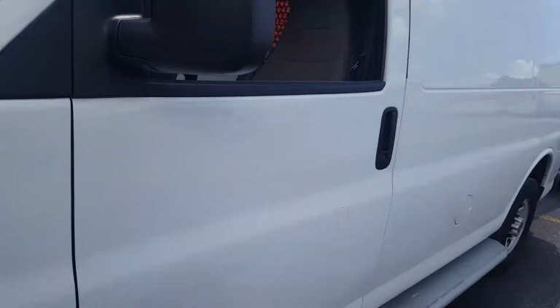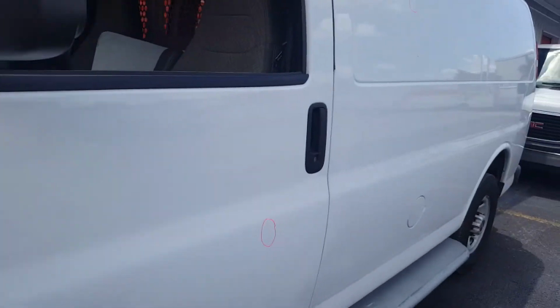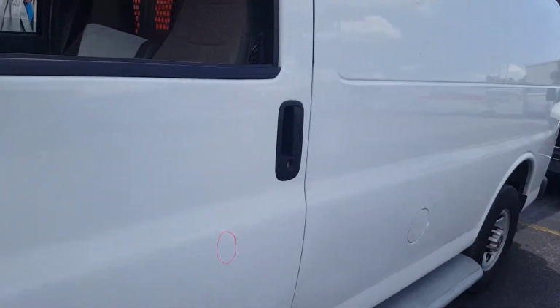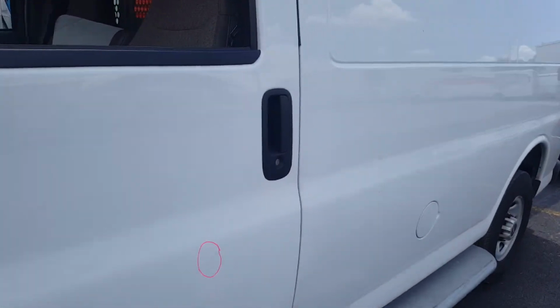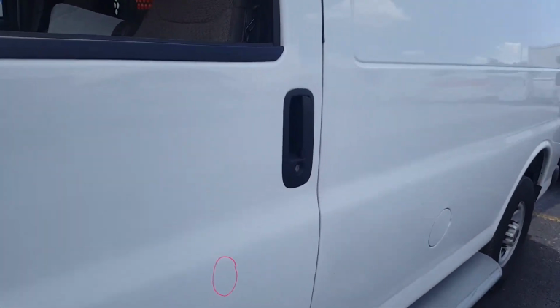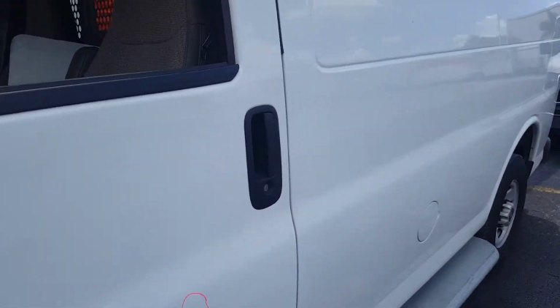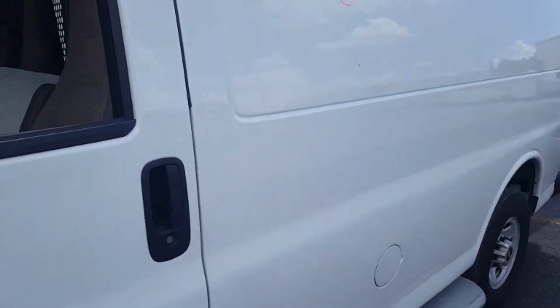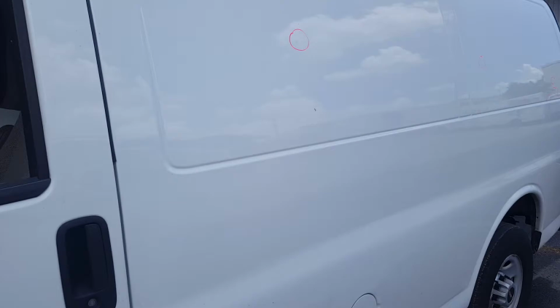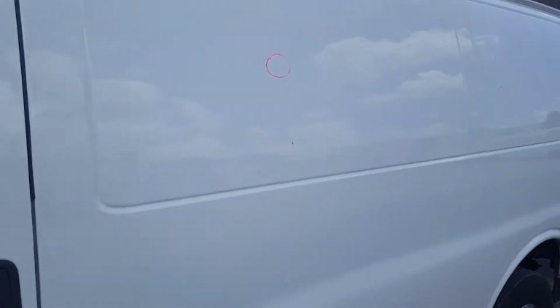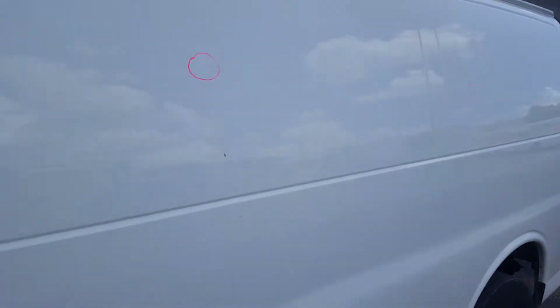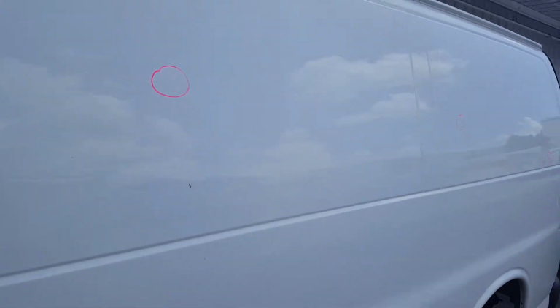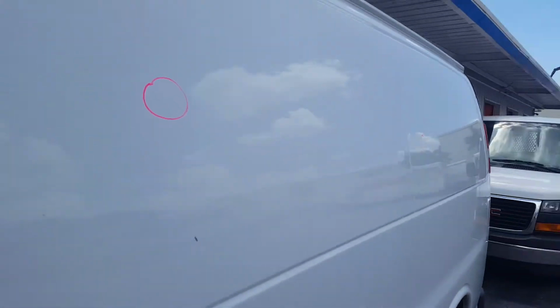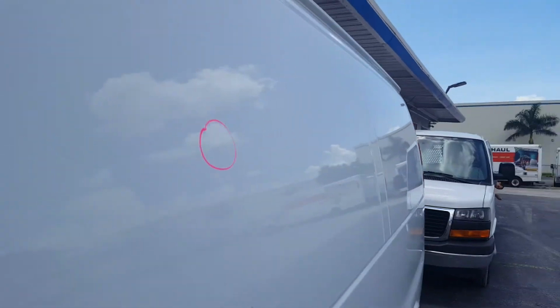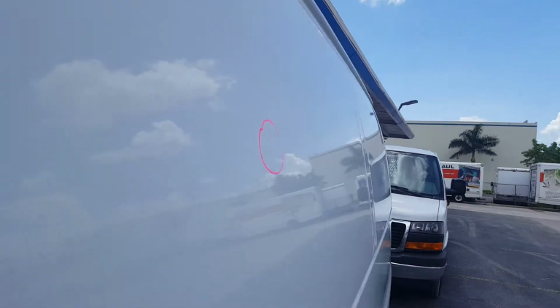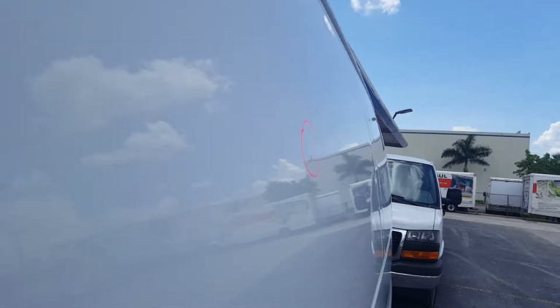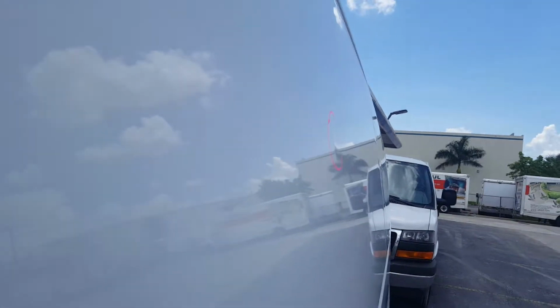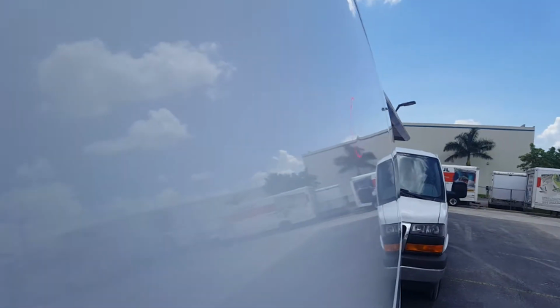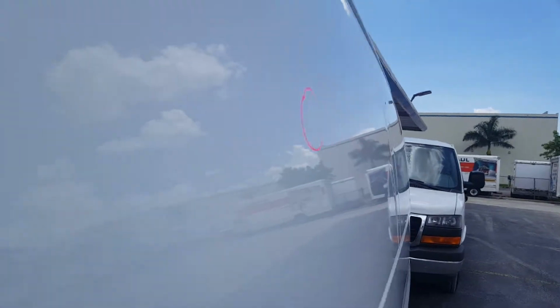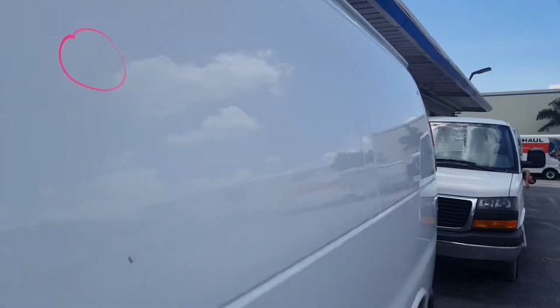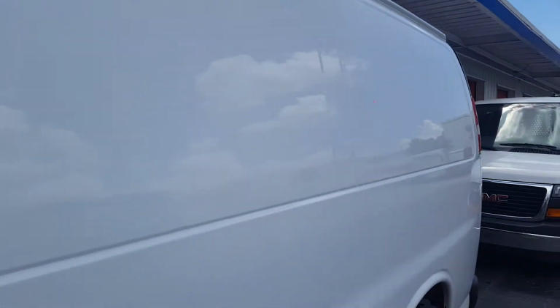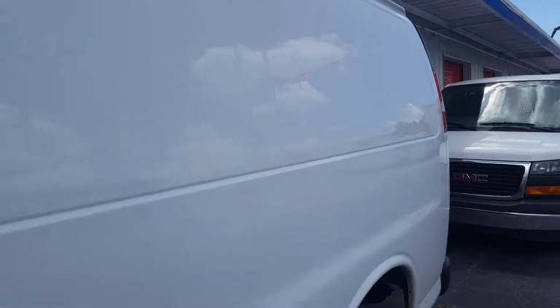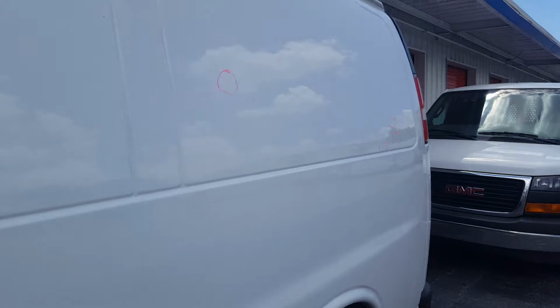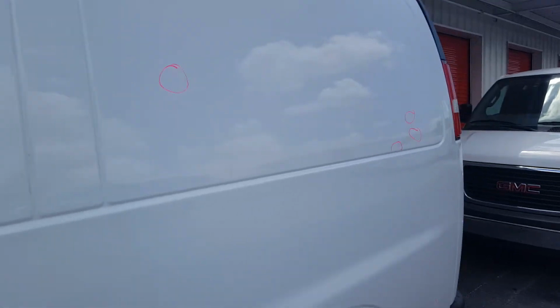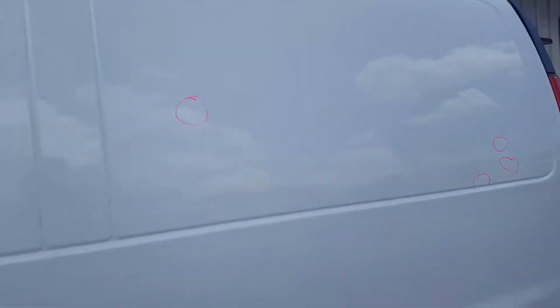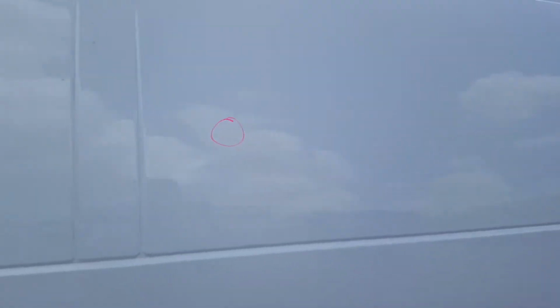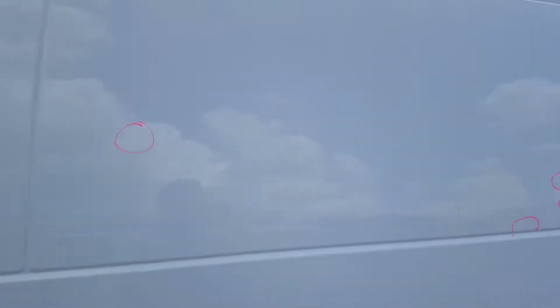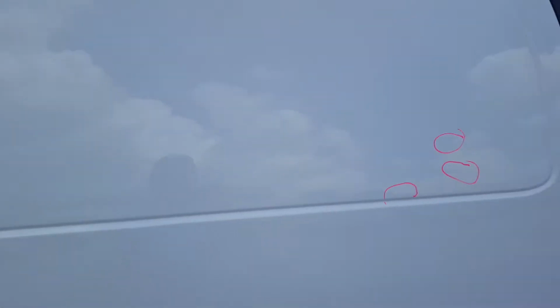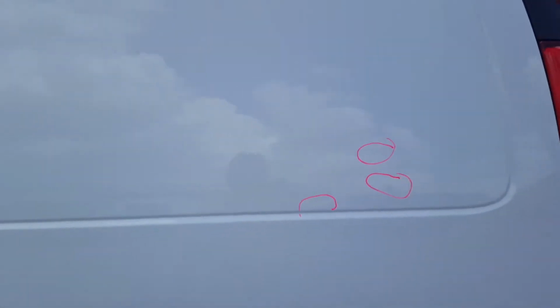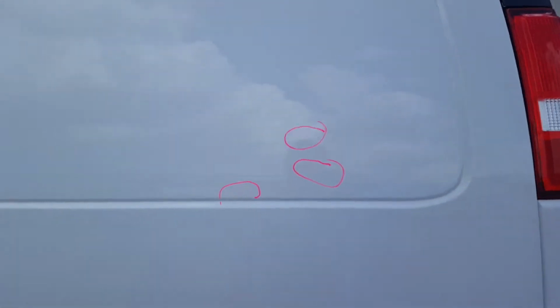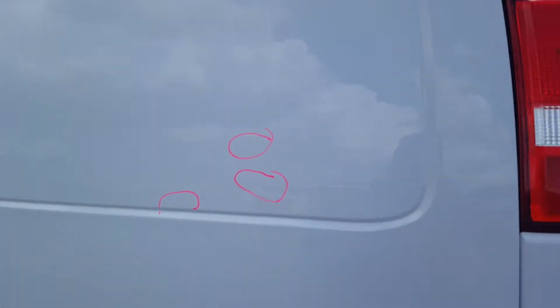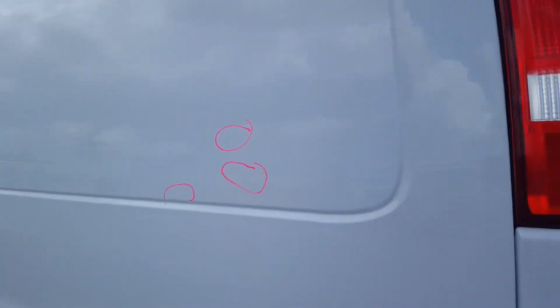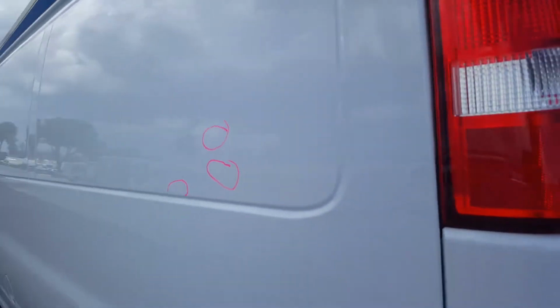On the left front door there's one minor dent. On the left rear door there's one positive dent. On the left quarter panel there's a total of four dents. Most of them are positive.